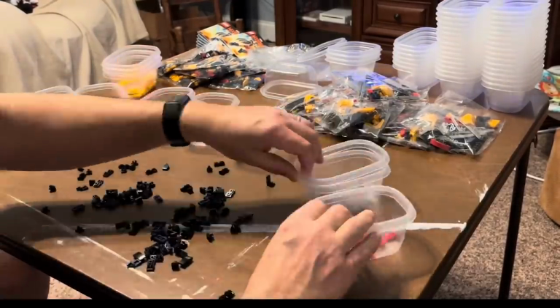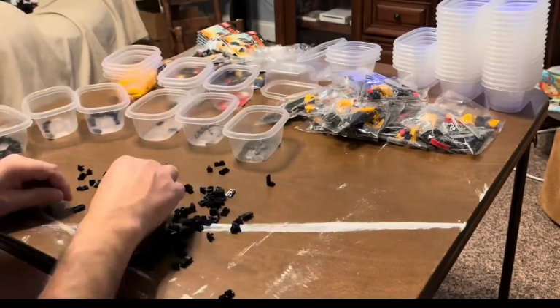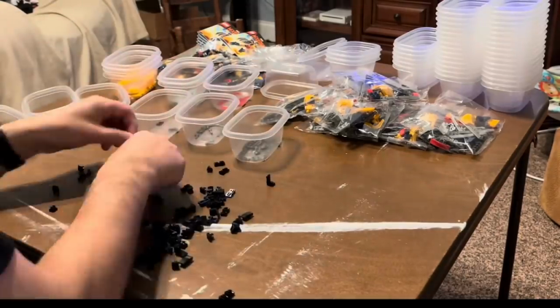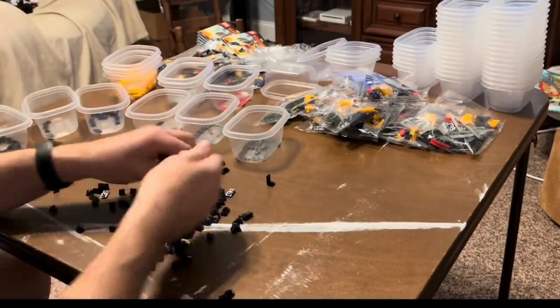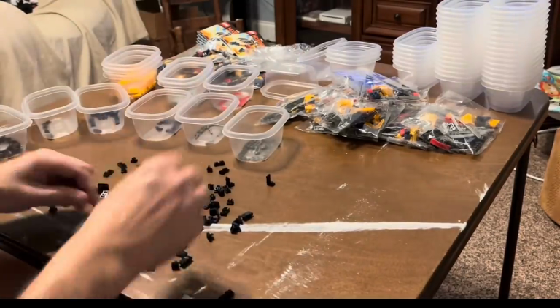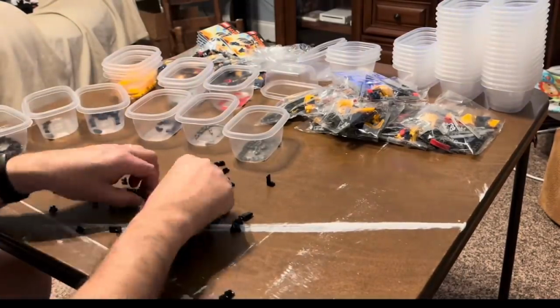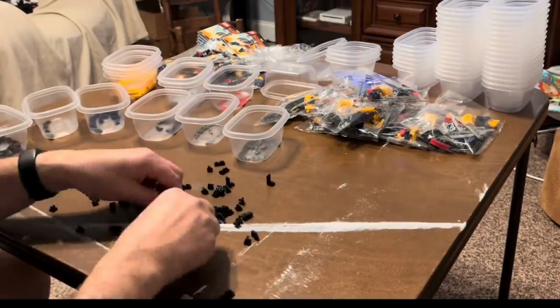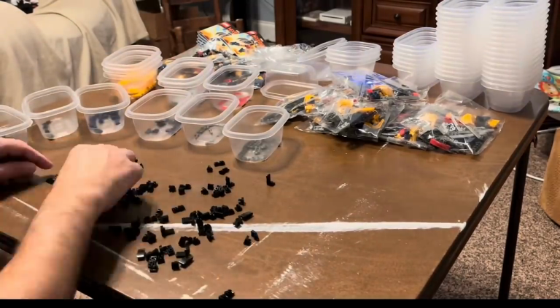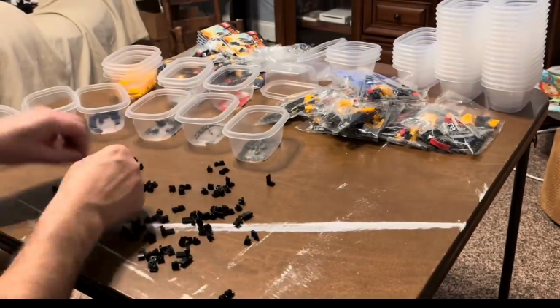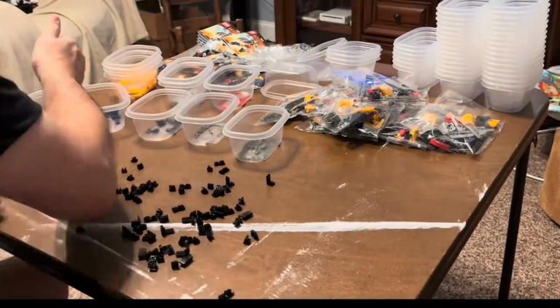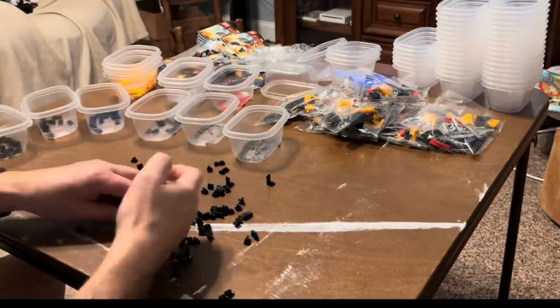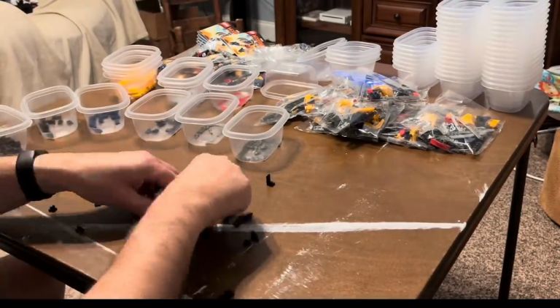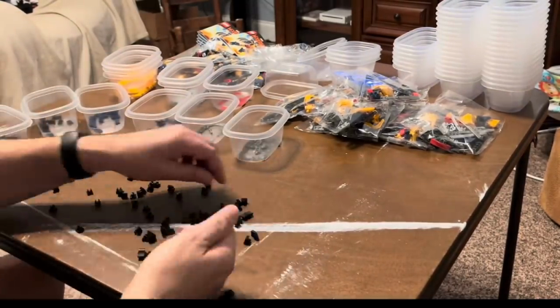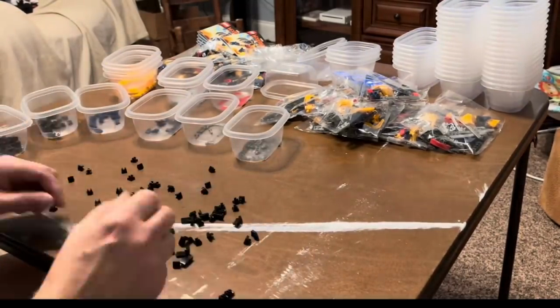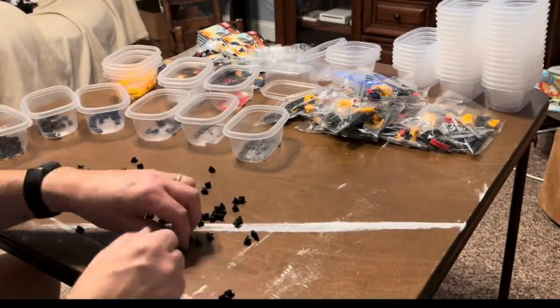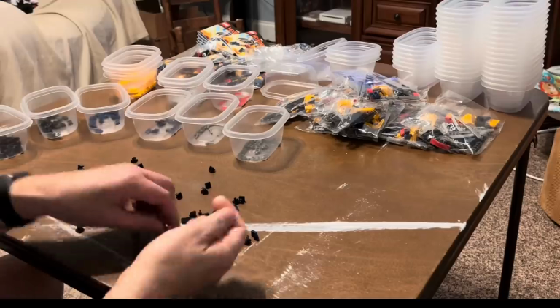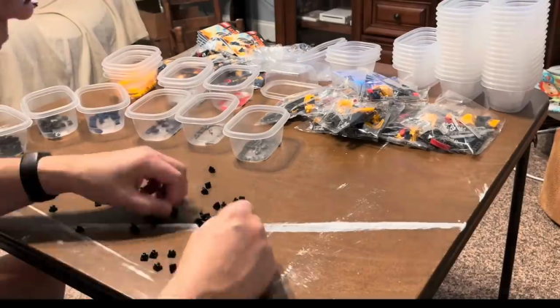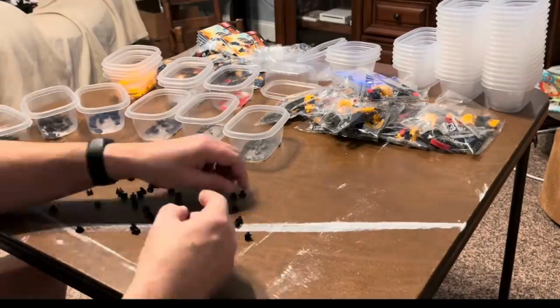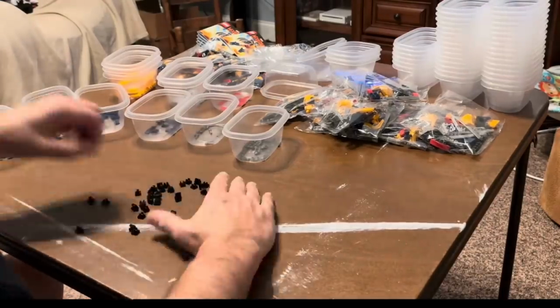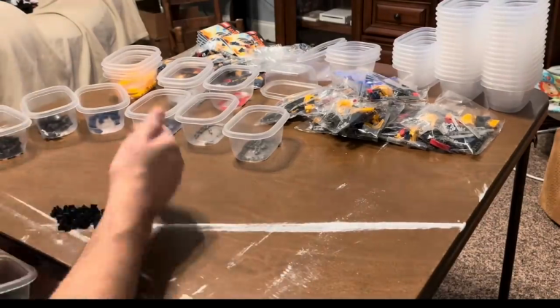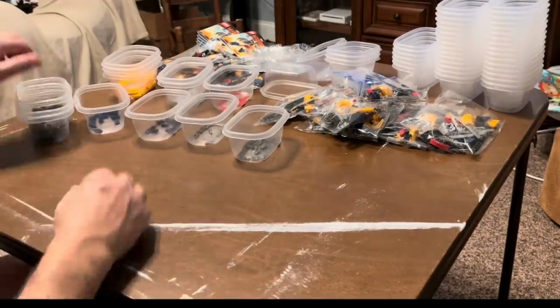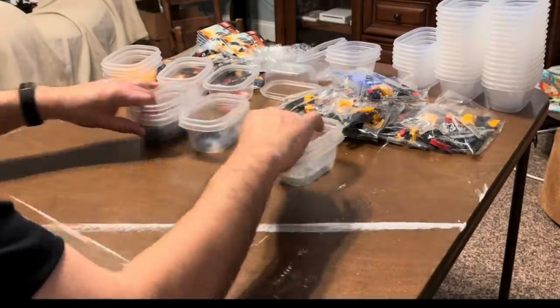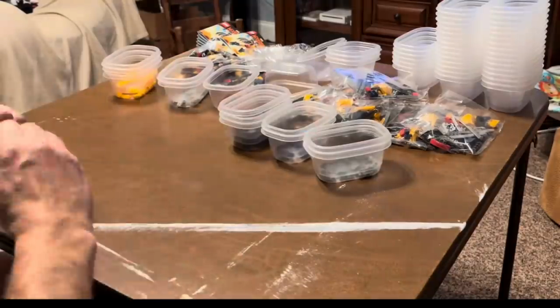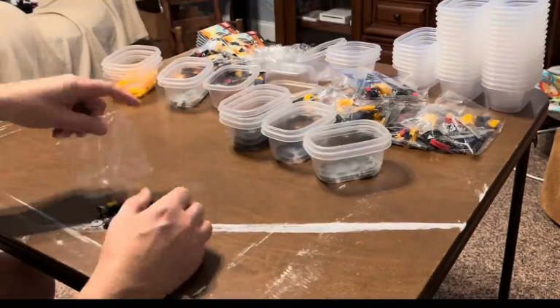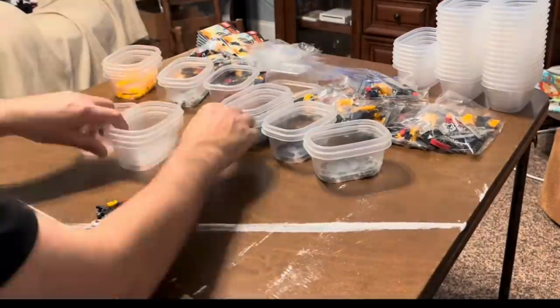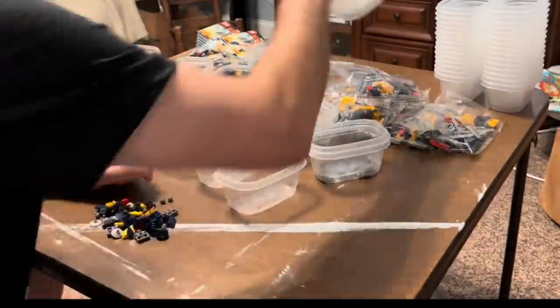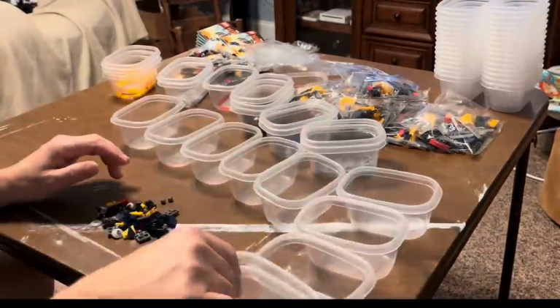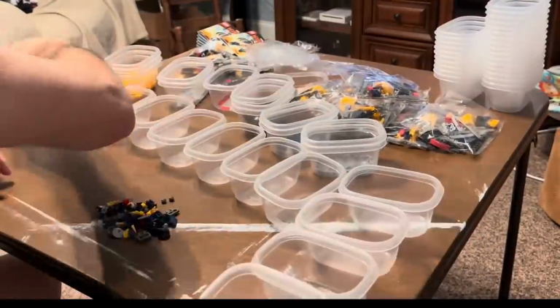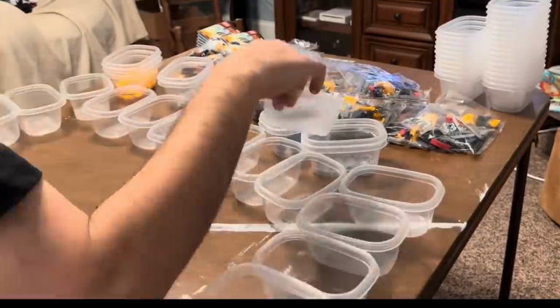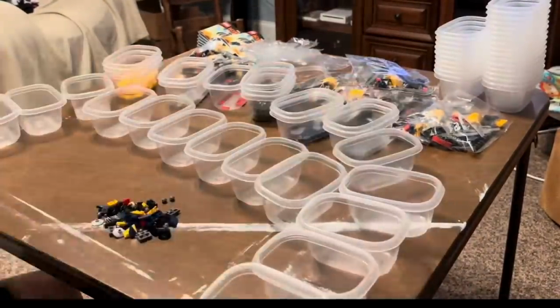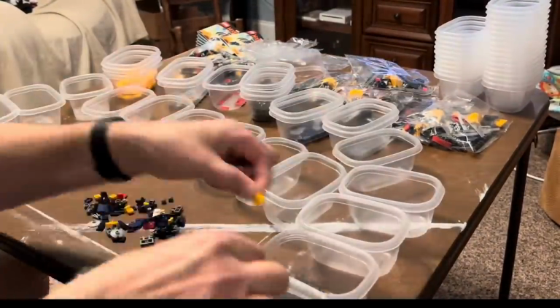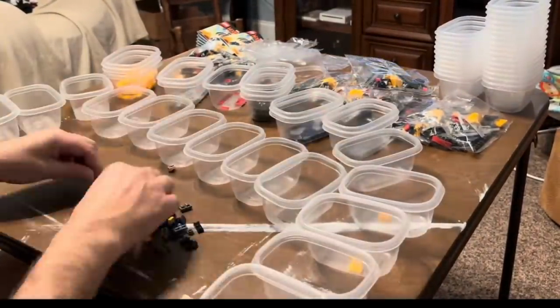If you're sorting into trays, which I also do sometimes, you've got to actually pick the pieces up out of the tray — that's an extra step. I prefer putting them in the cup, and then I'm done with it until I'm putting them away in the drawers, where I just dump them out.